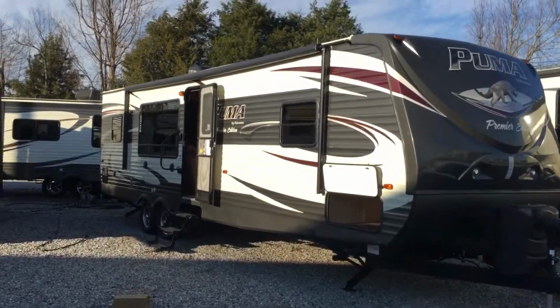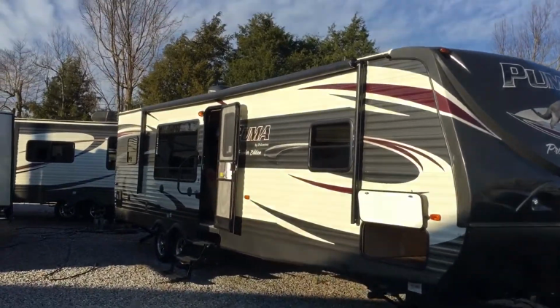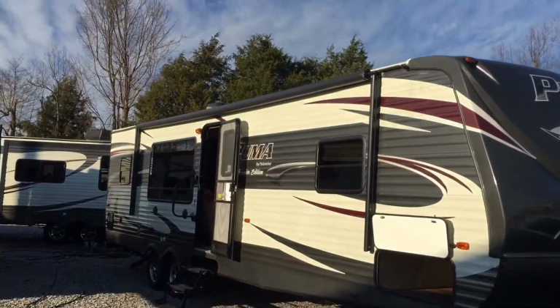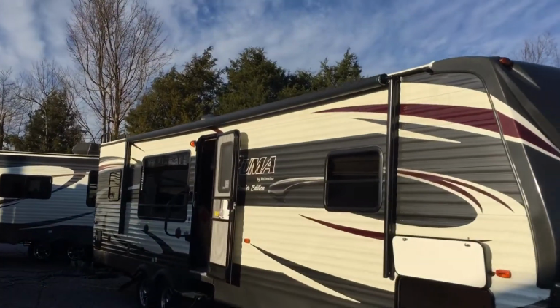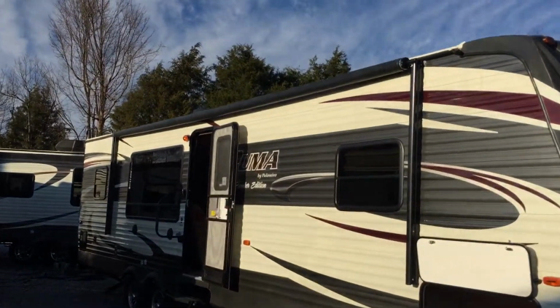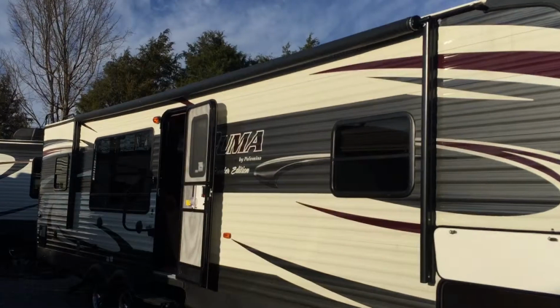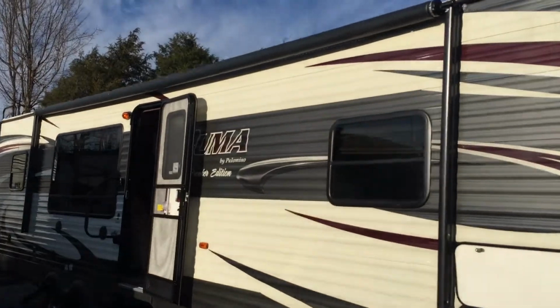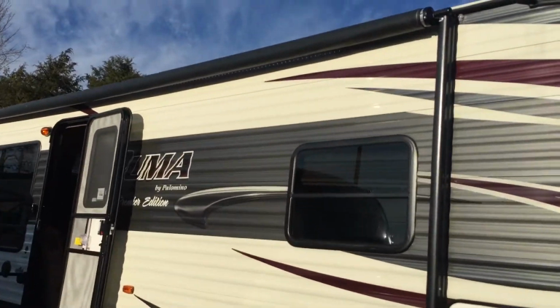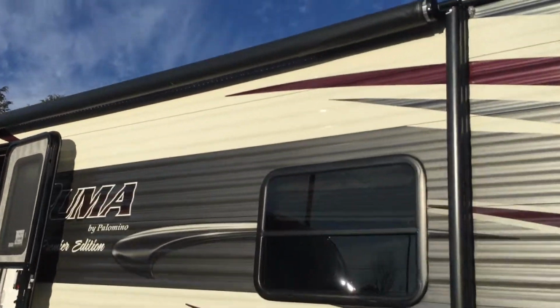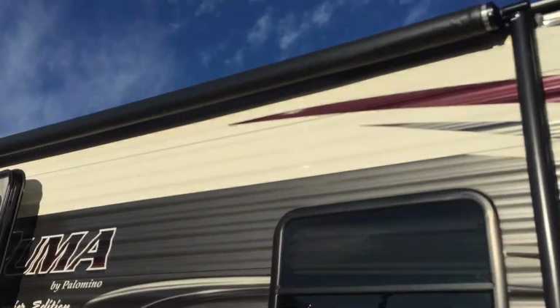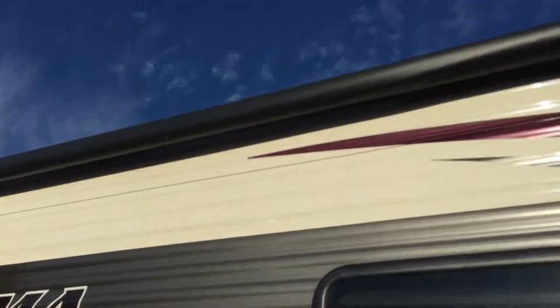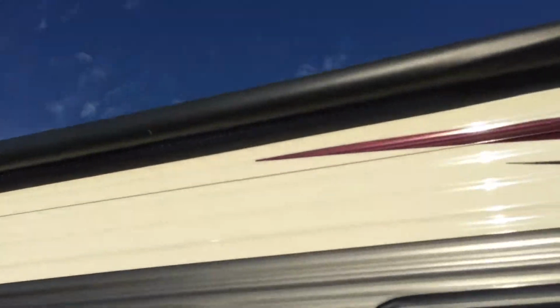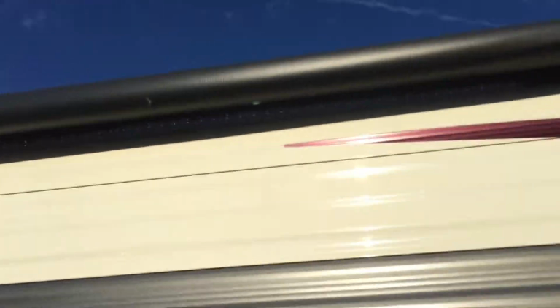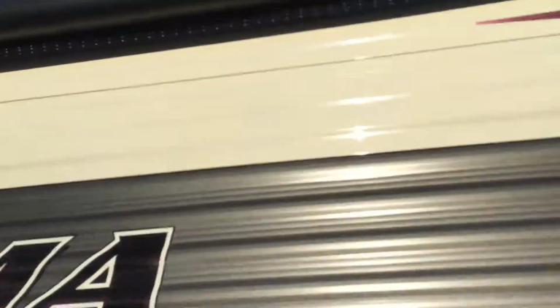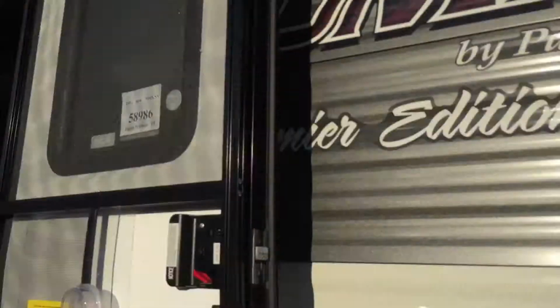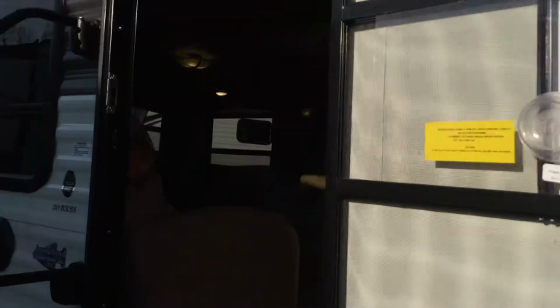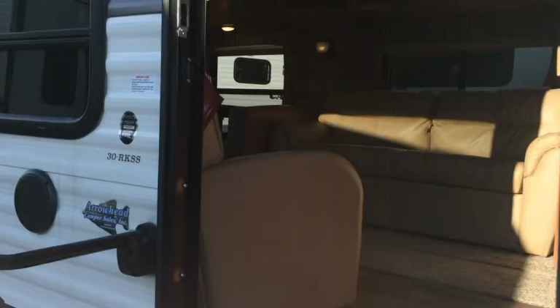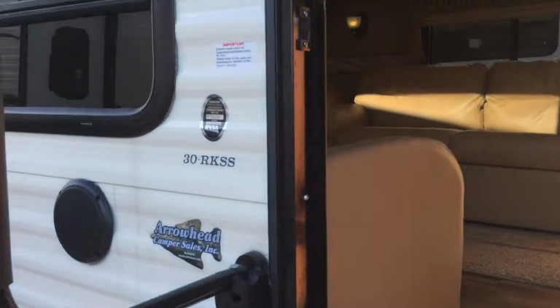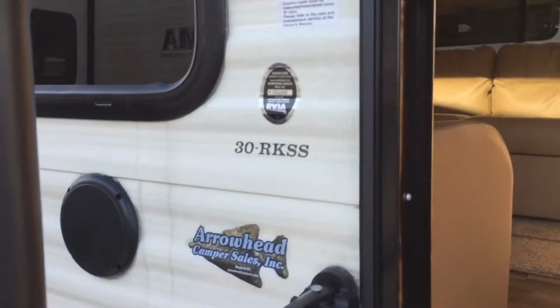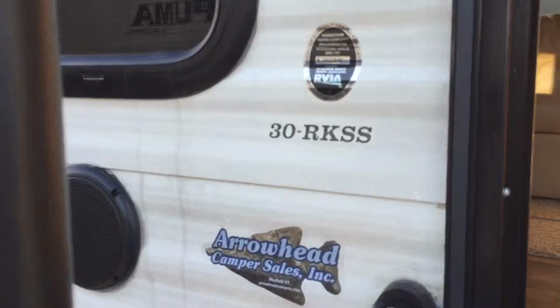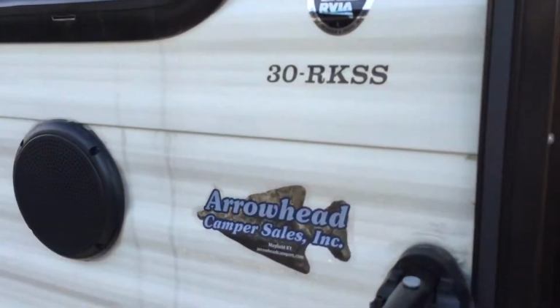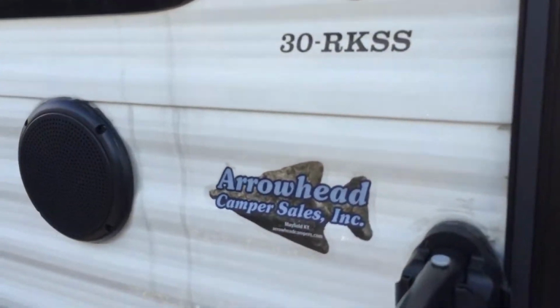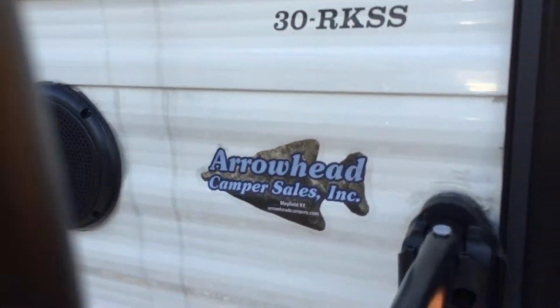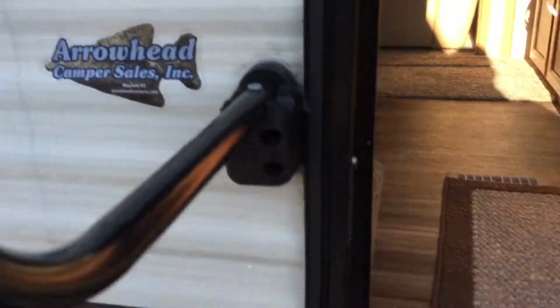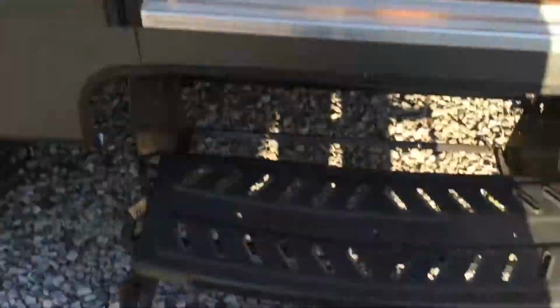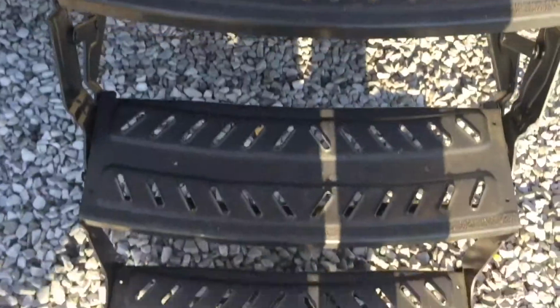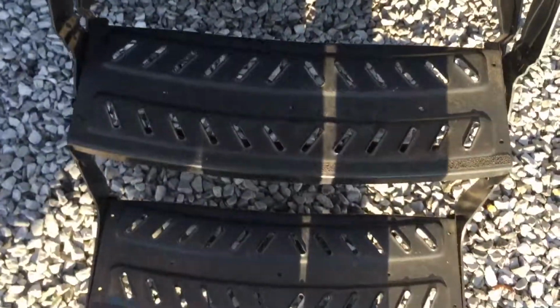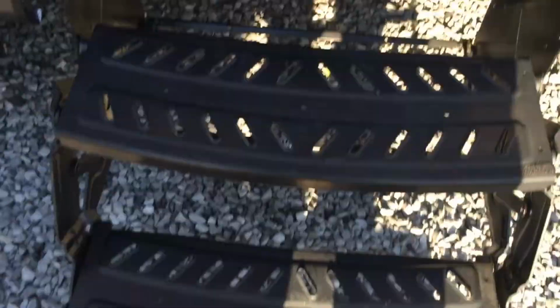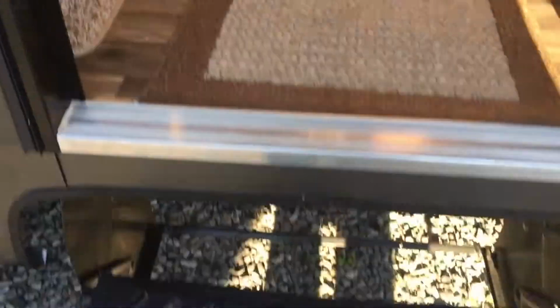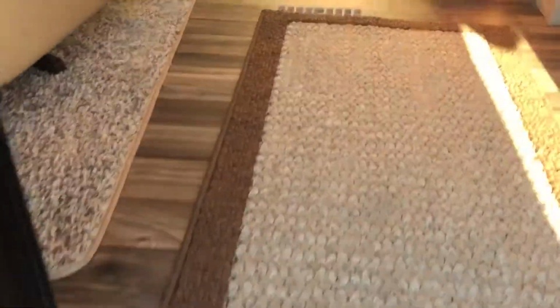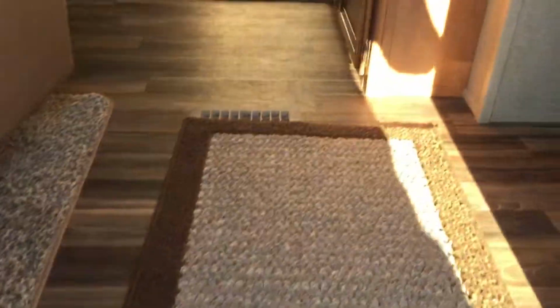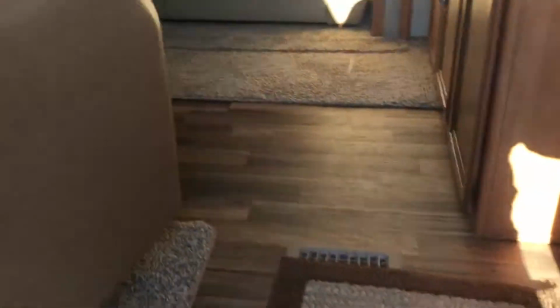The unit does have an electric awning on it with LED light strip — you can see that right there. You can see right here: 30RKSS, Arrowhead Camper Sales. Triple step entry, and we're going to go into the unit first; we'll go to the outside in a second.